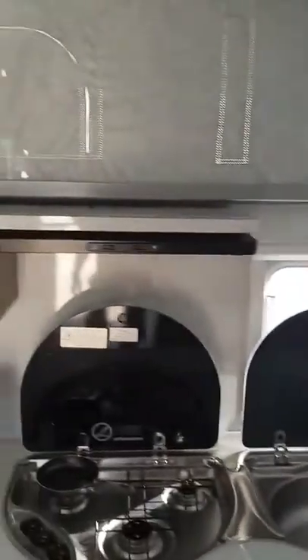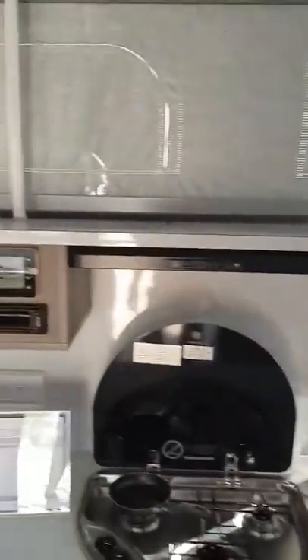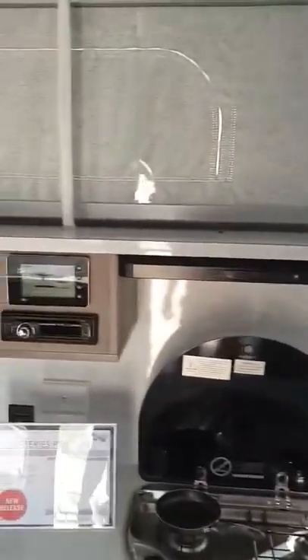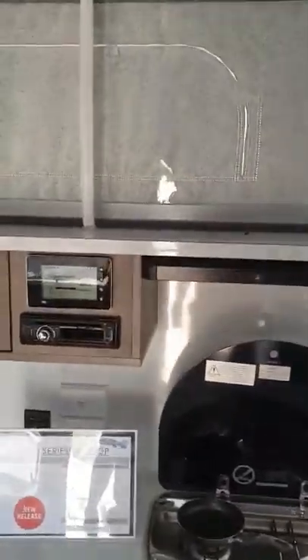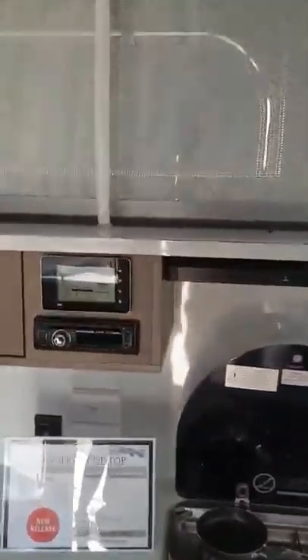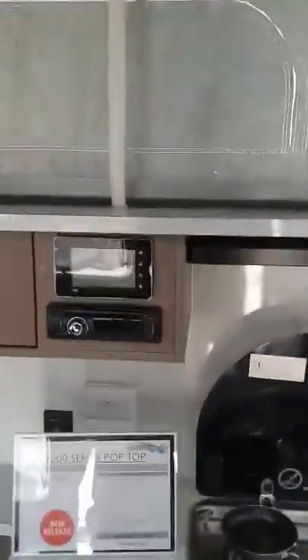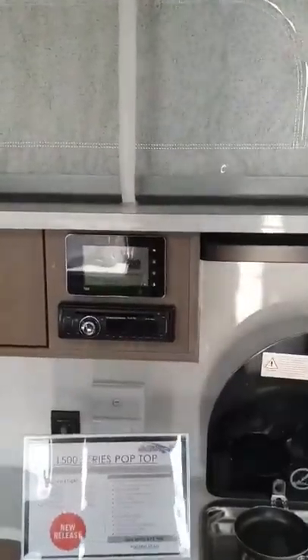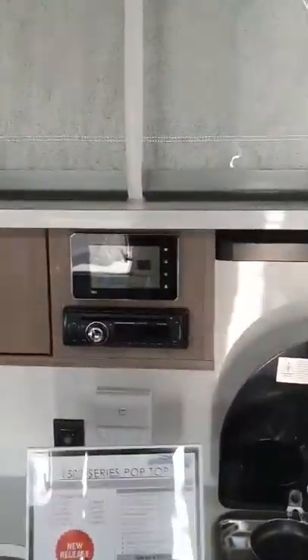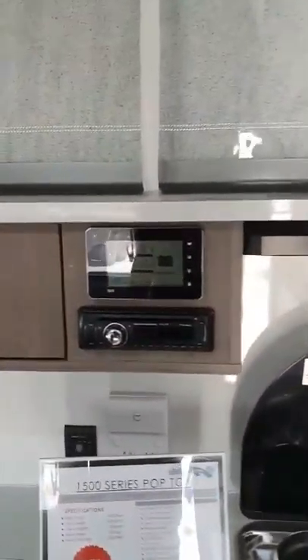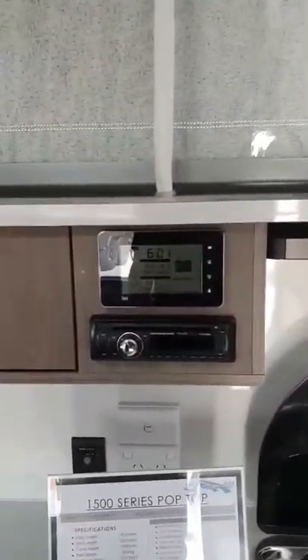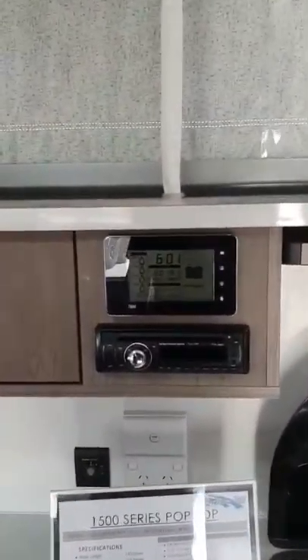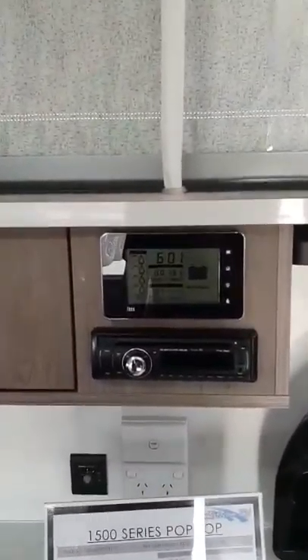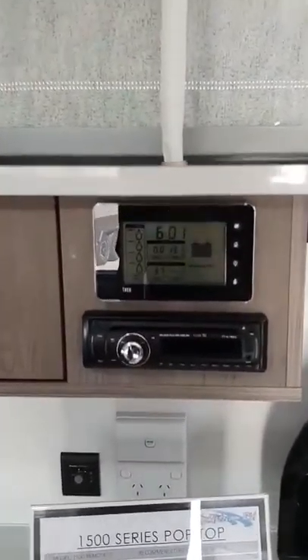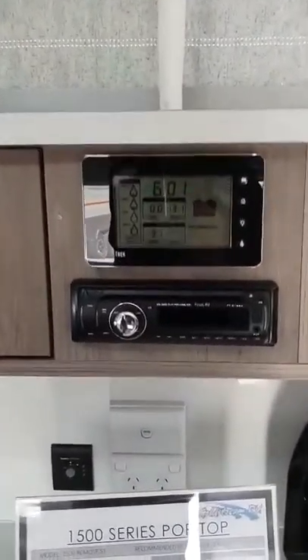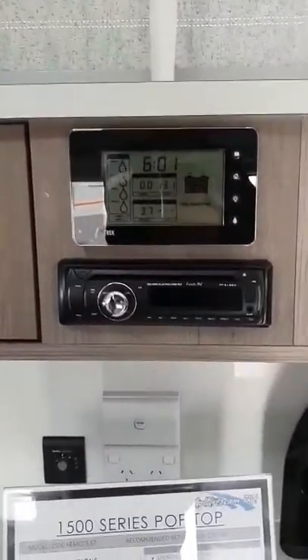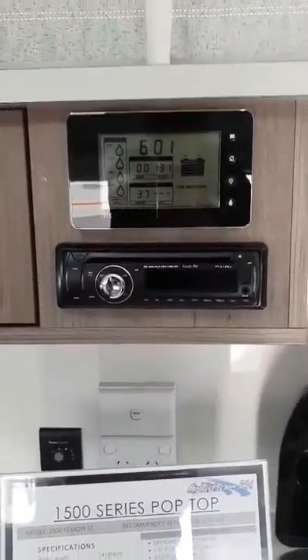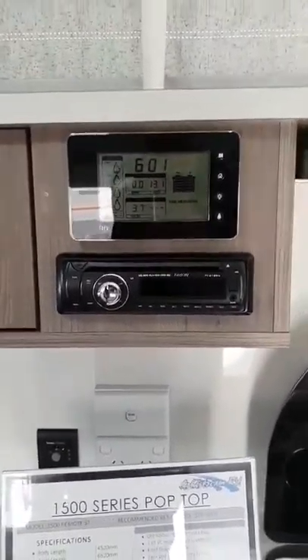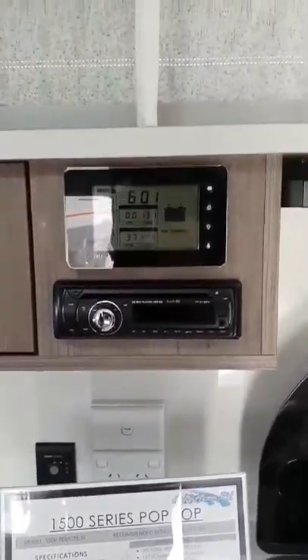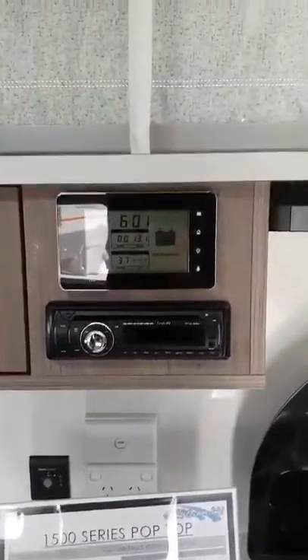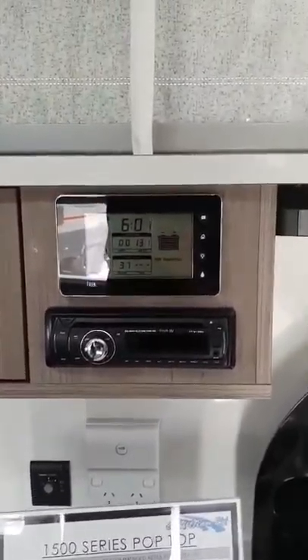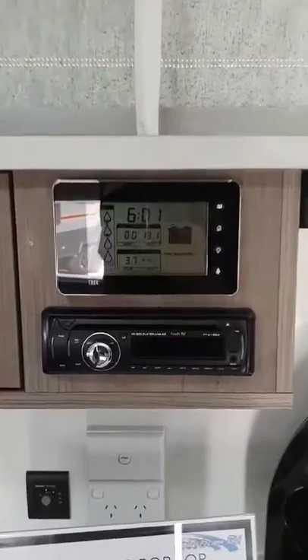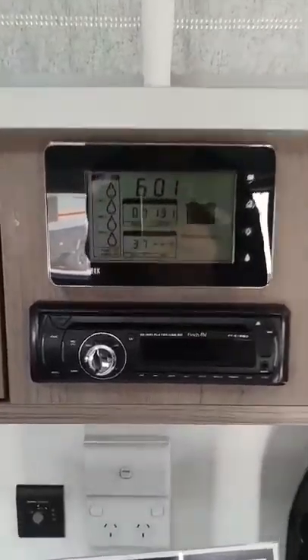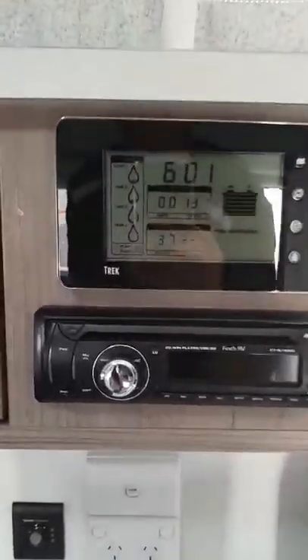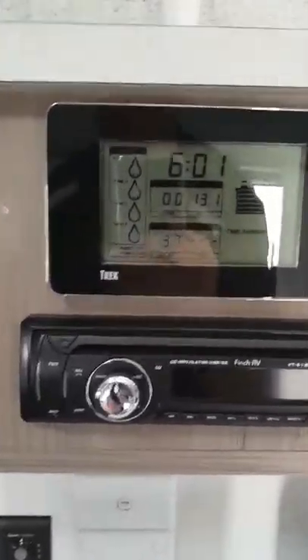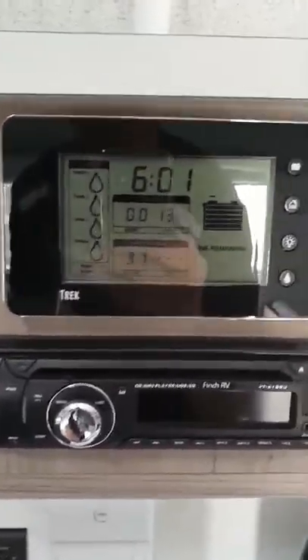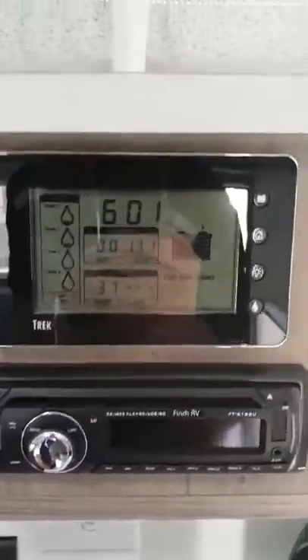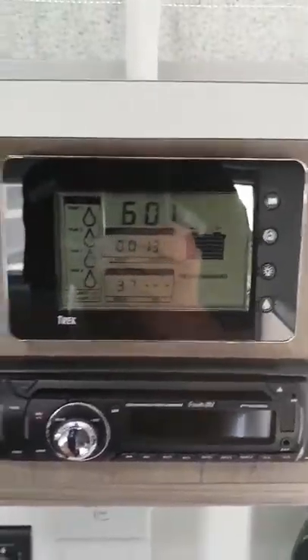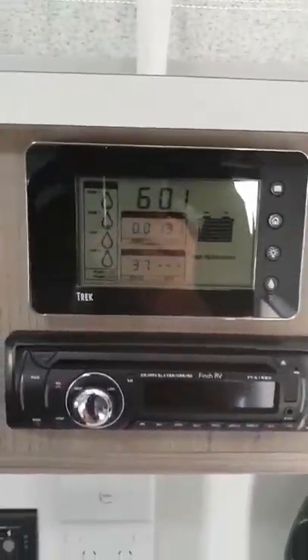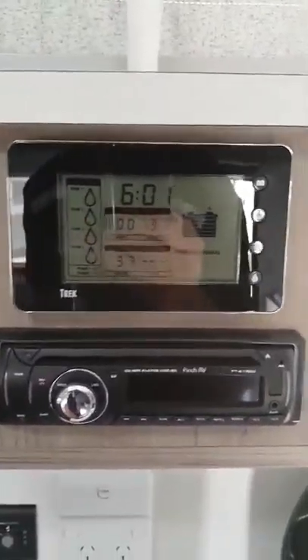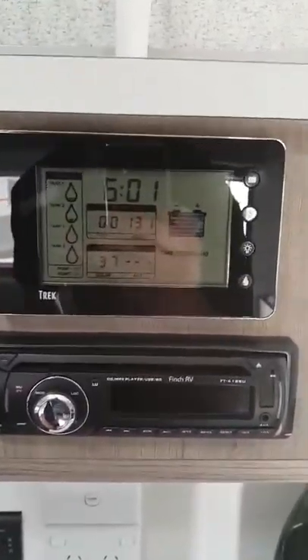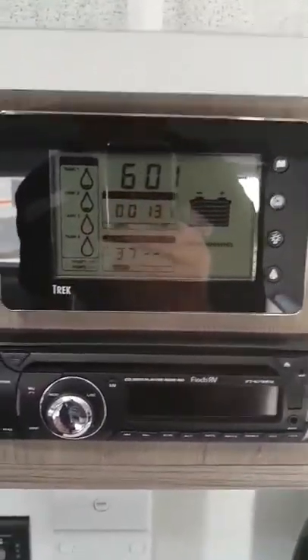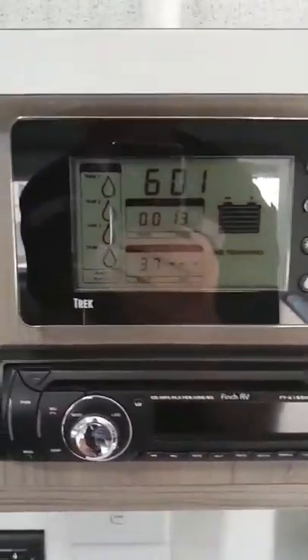It's equipped with our lead crystal batteries, and to go along with that I'm just going to run you through the latest from C-Tech — the new BM Pro 35 — and today we're accompanying it with the new Trek battery and water monitor.